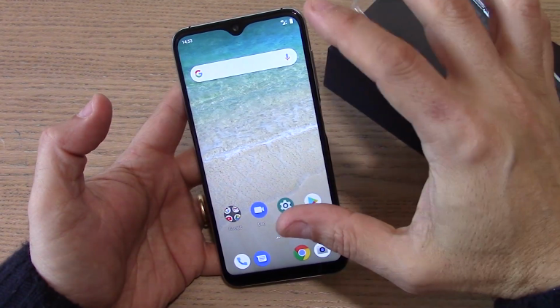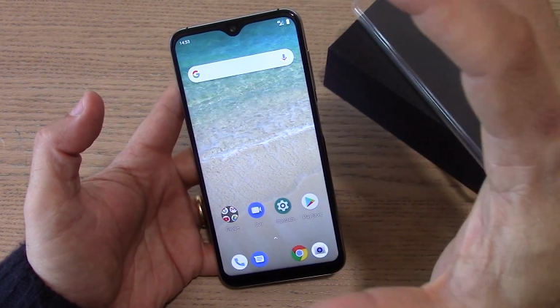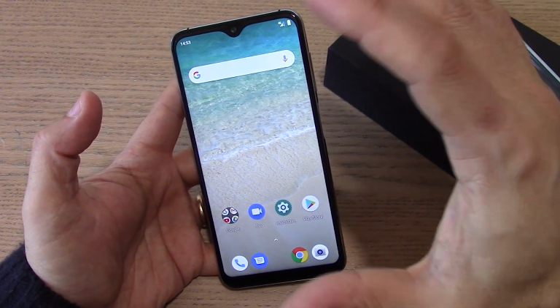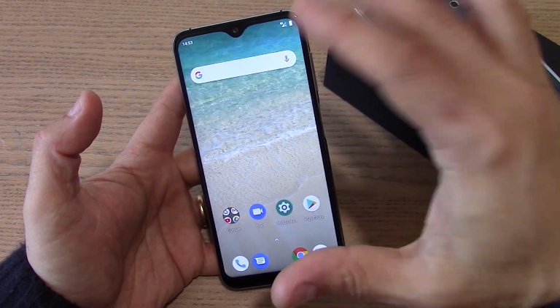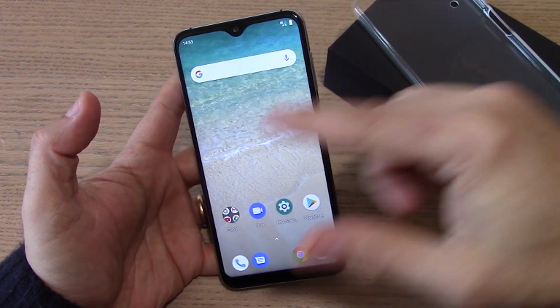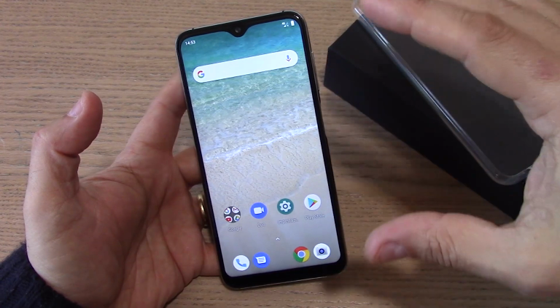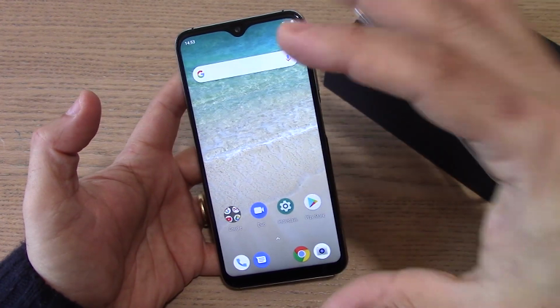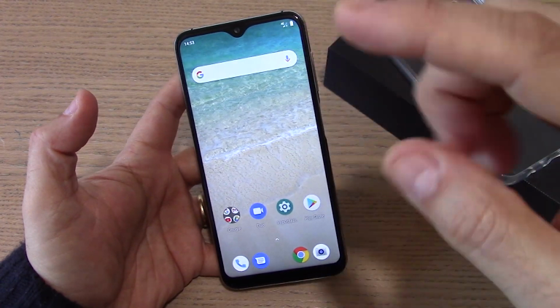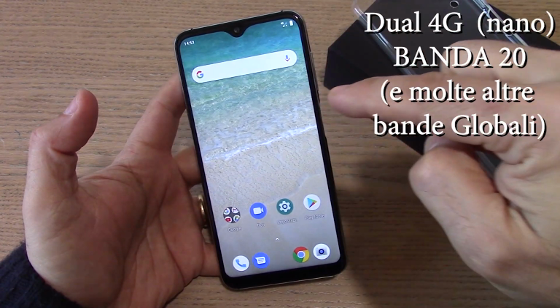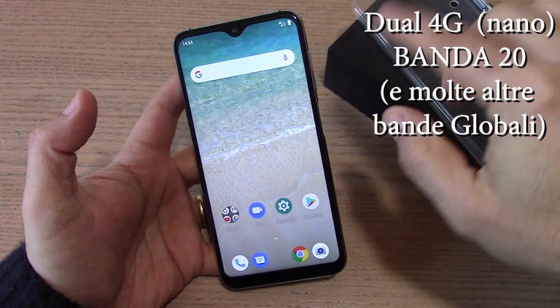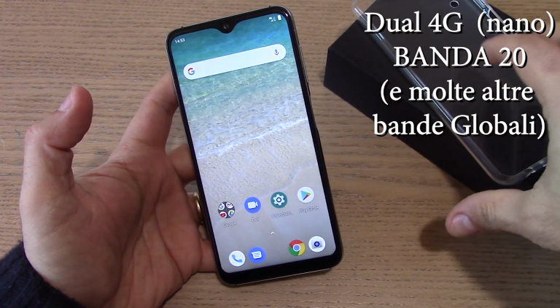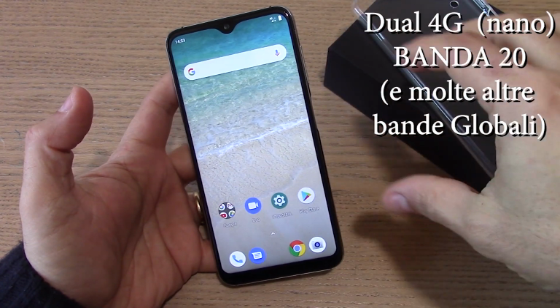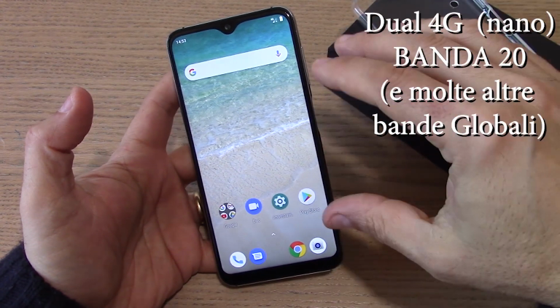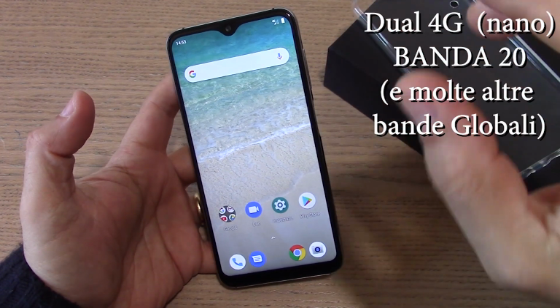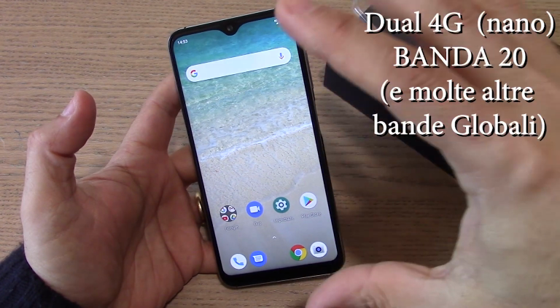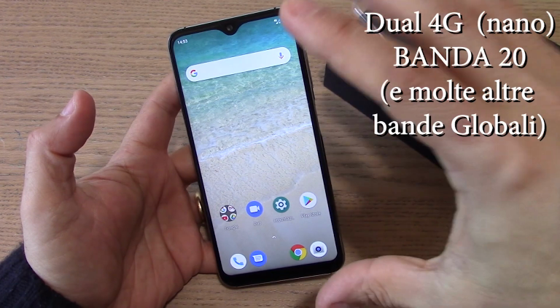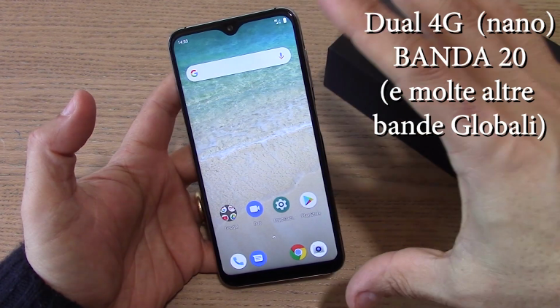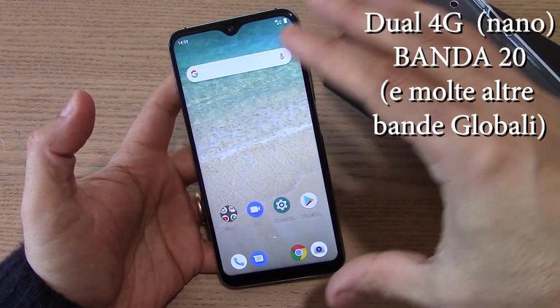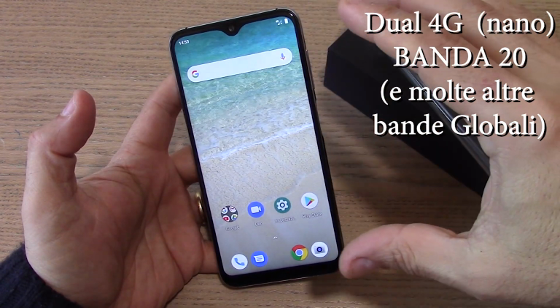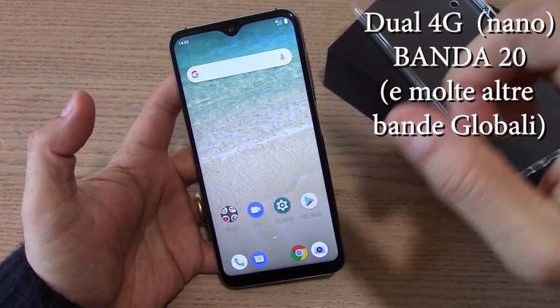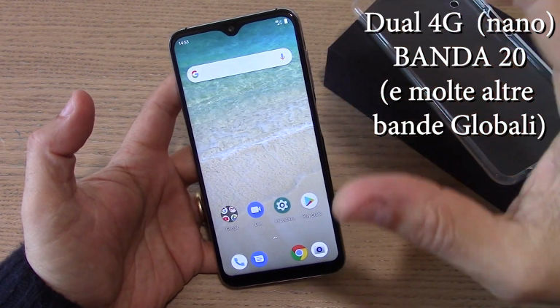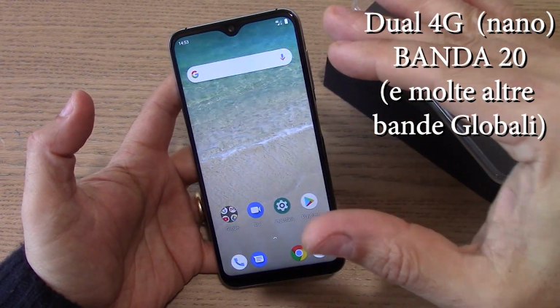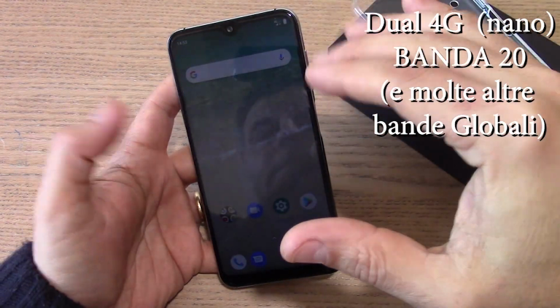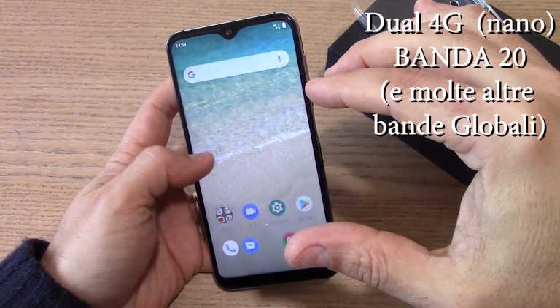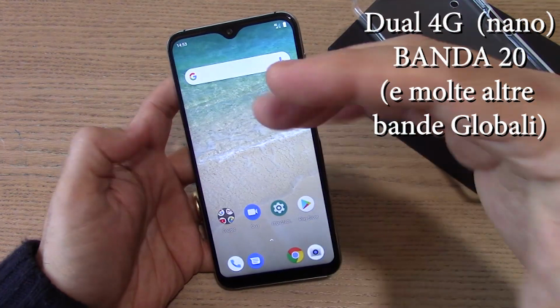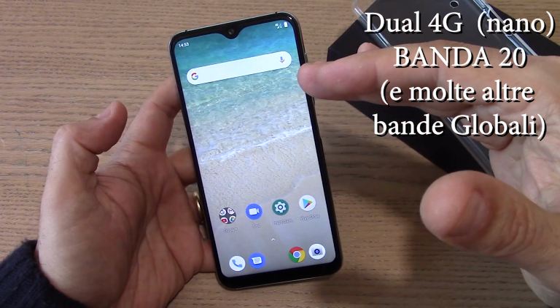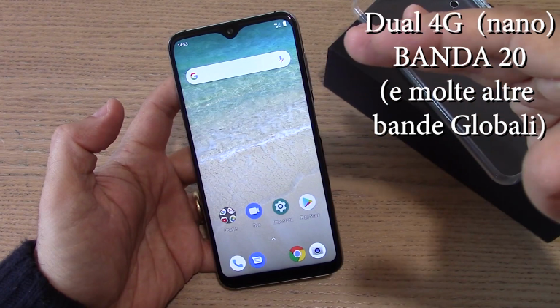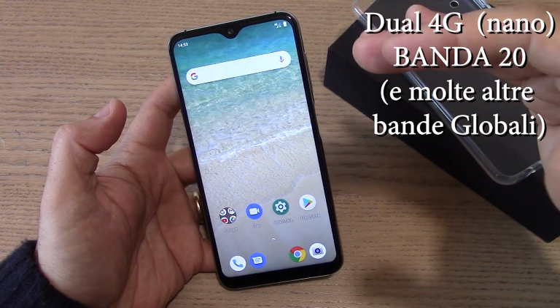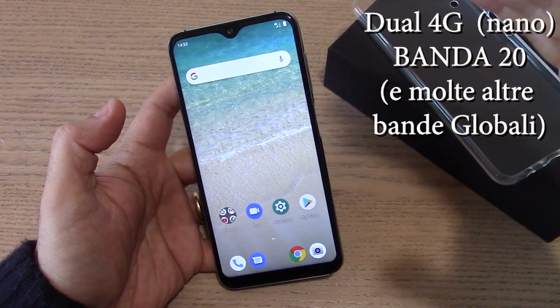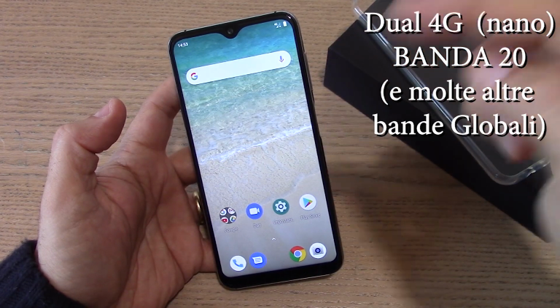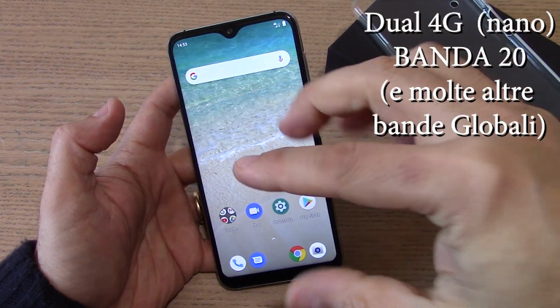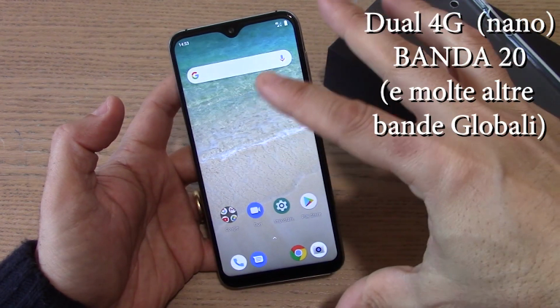Il dispositivo ha il 4G completo con tutte le bande. Questa versione è la versione E, quindi Europa, e avete anche delle bande in più per l'America, cosa che non è presente sulla versione standard. Non sbagliate a prendere la versione internazionale americana rispetto a quella europea.